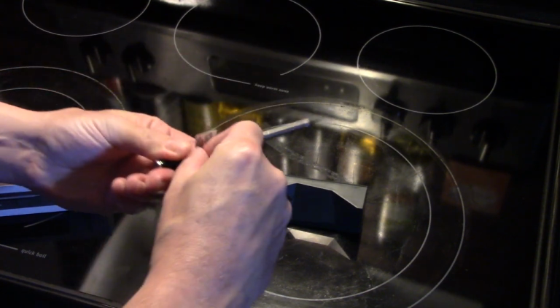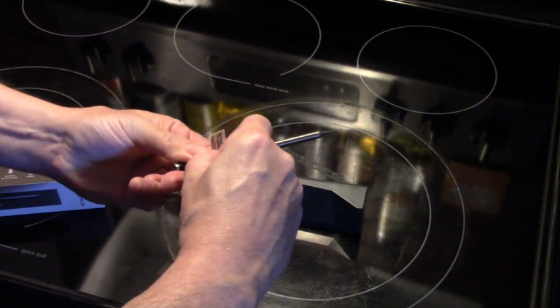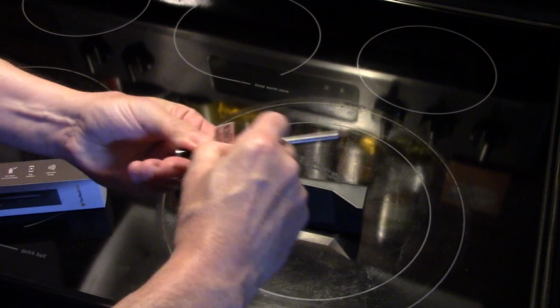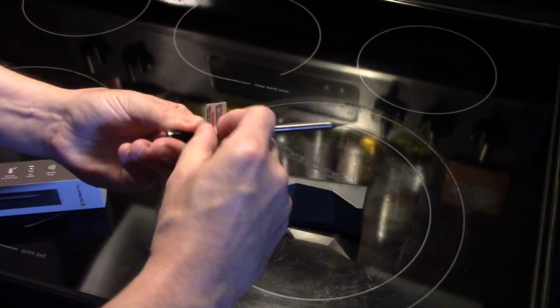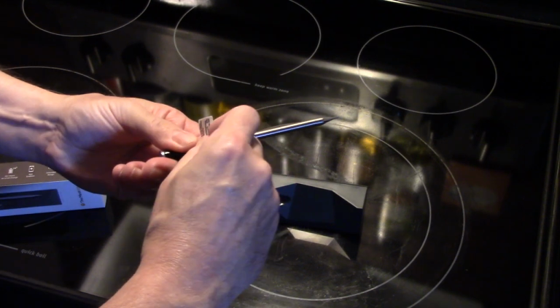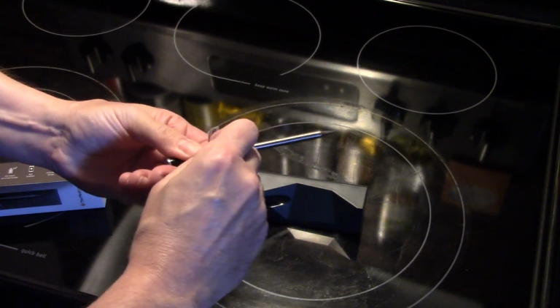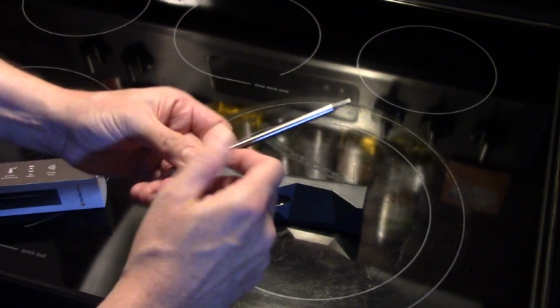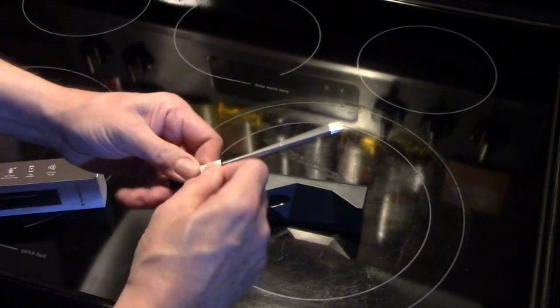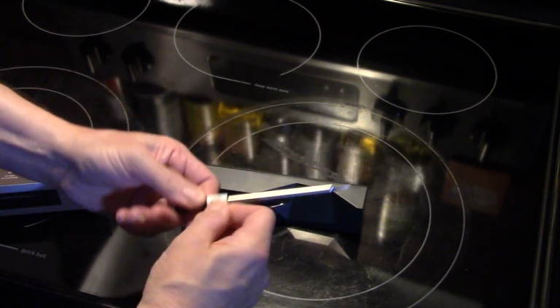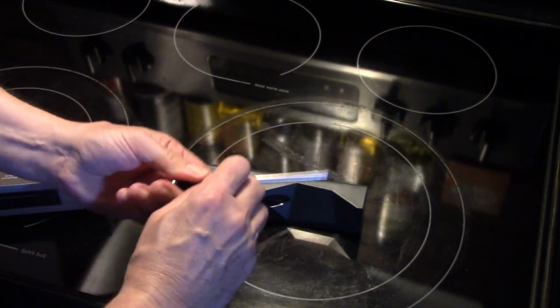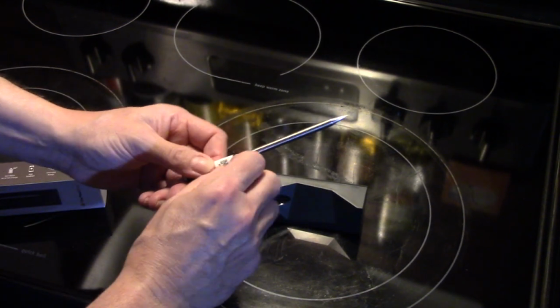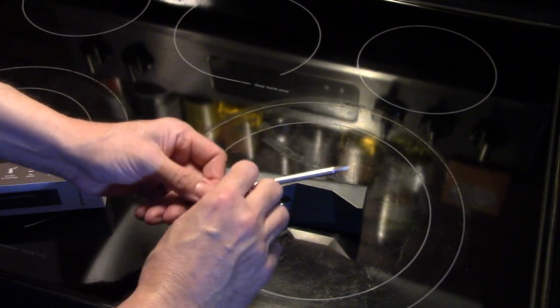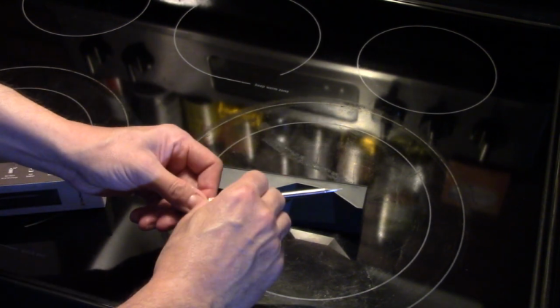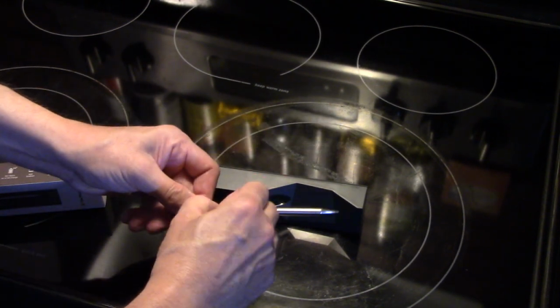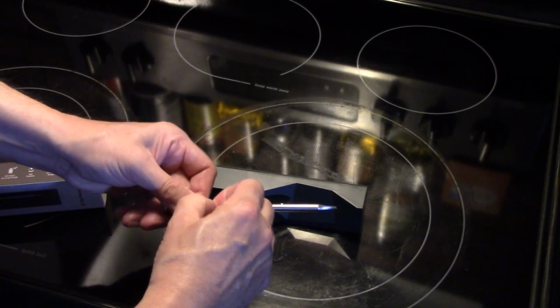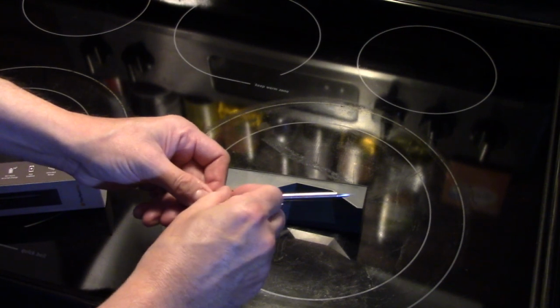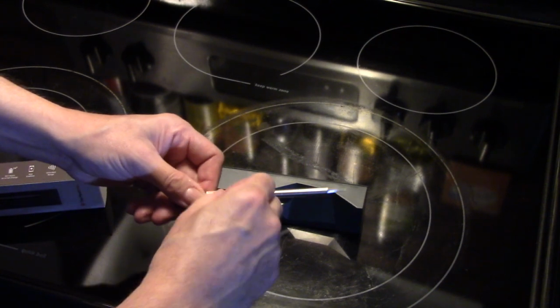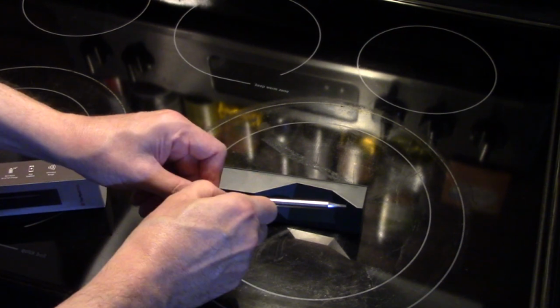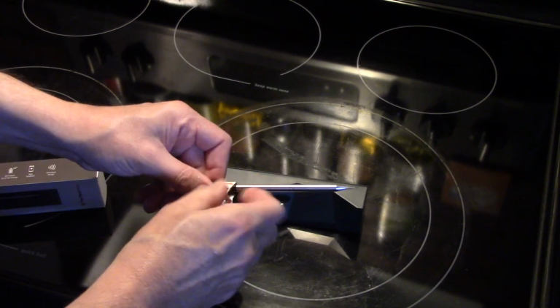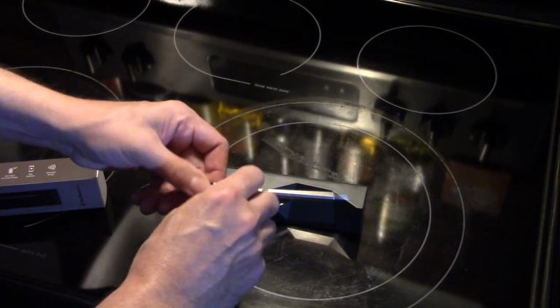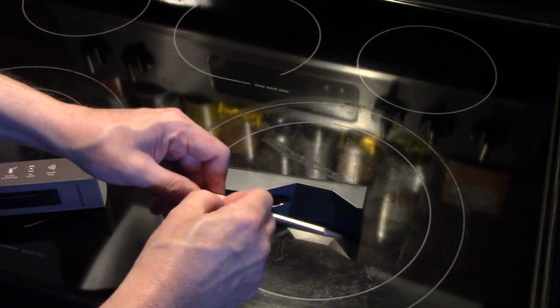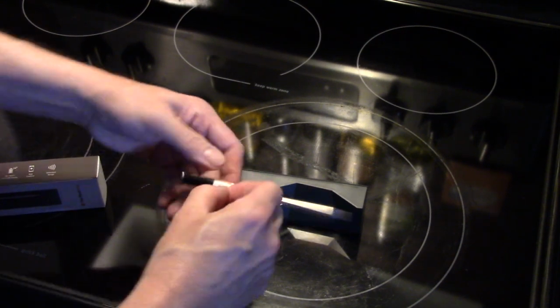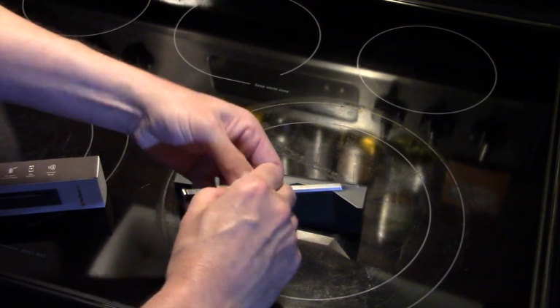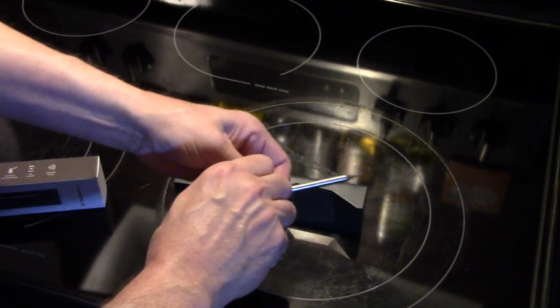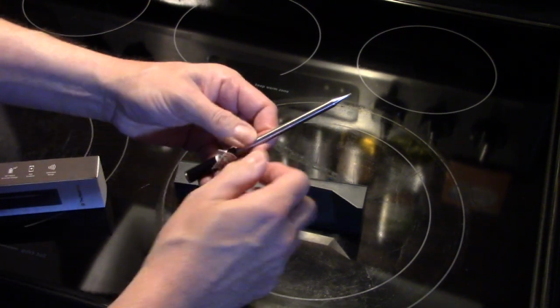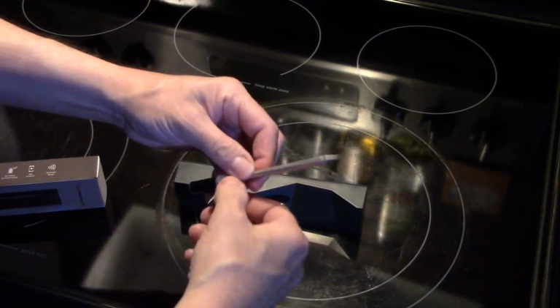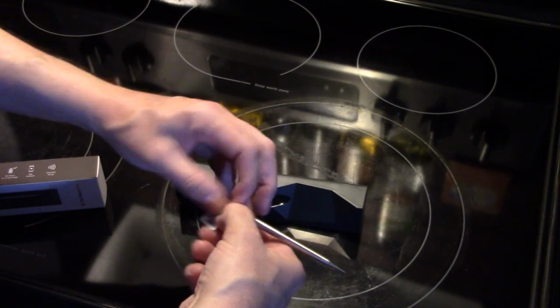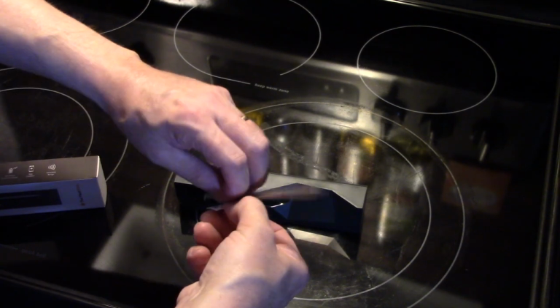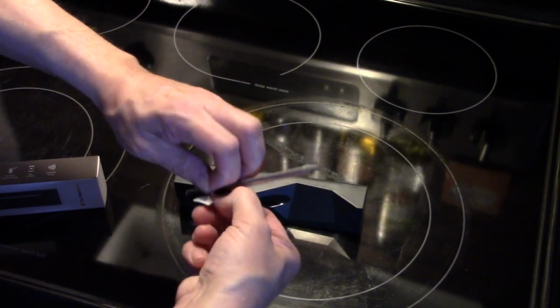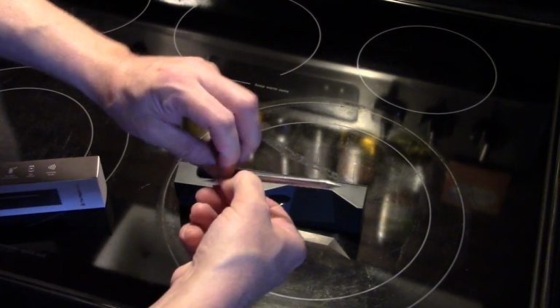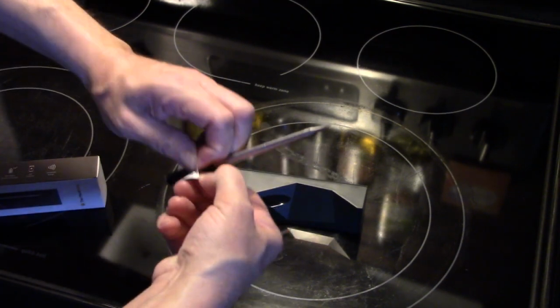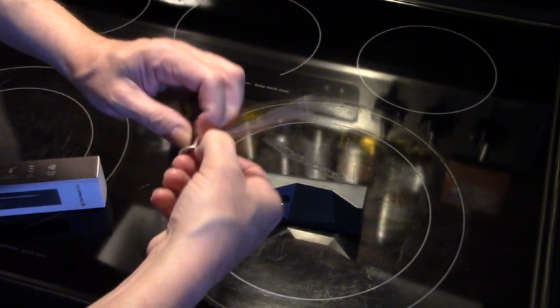It comes with a warning label saying that you should stick the stainless steel probe all the way into the meat, because the handle can't handle the heat that the black ceramic part can handle. I'll tell you the specifications in just a second.